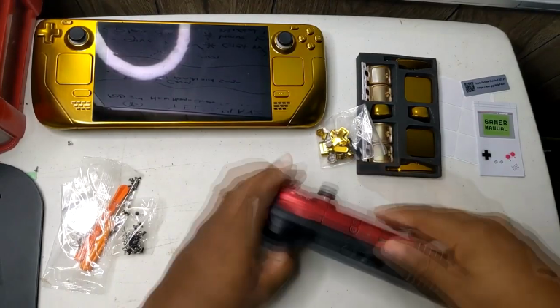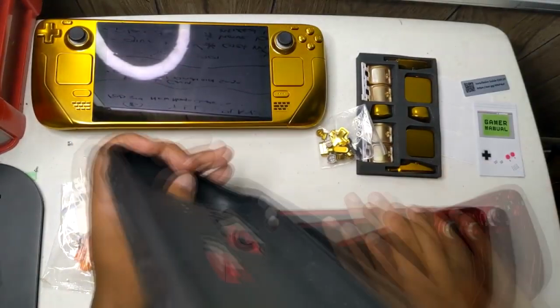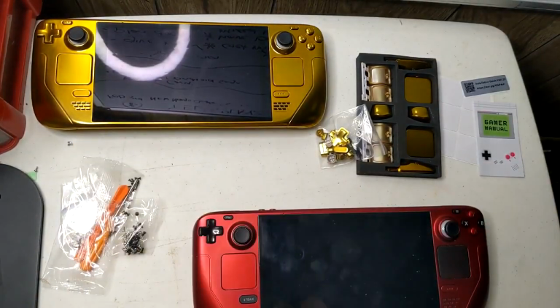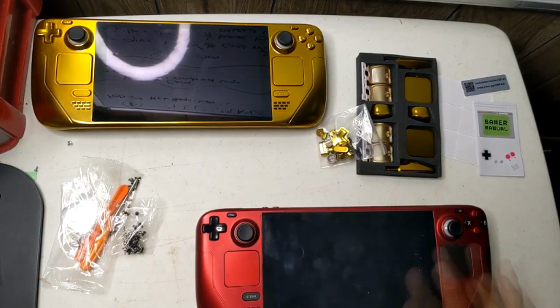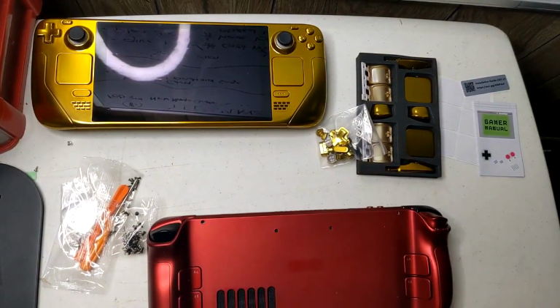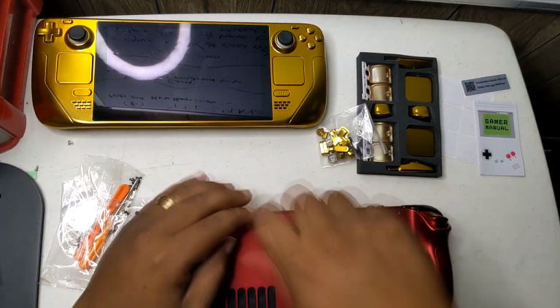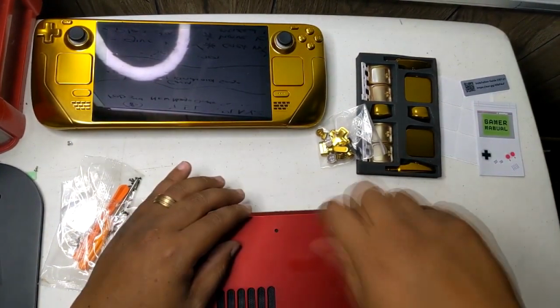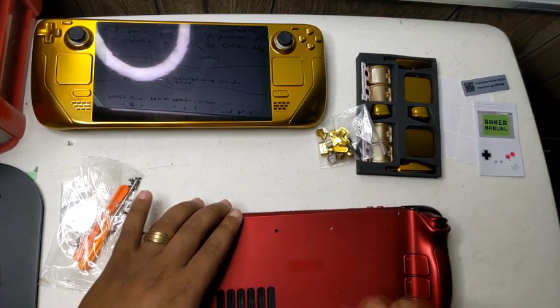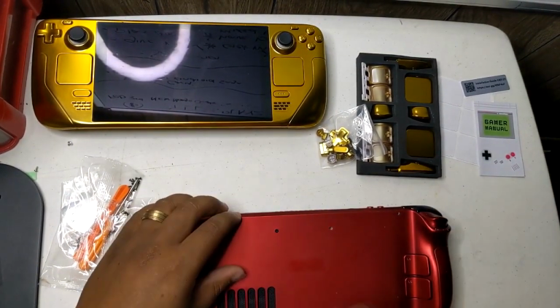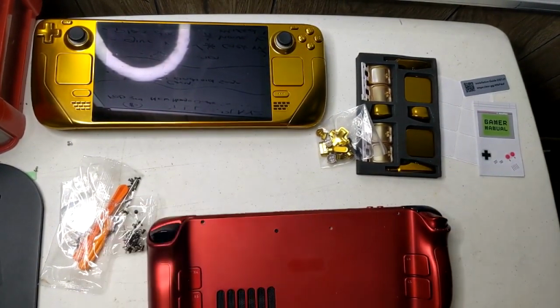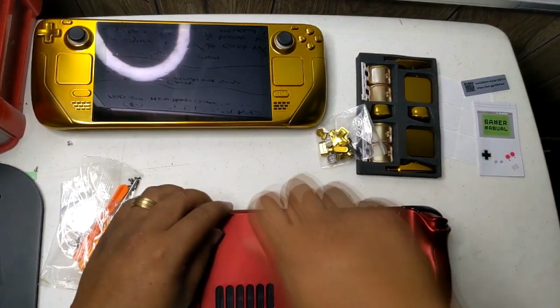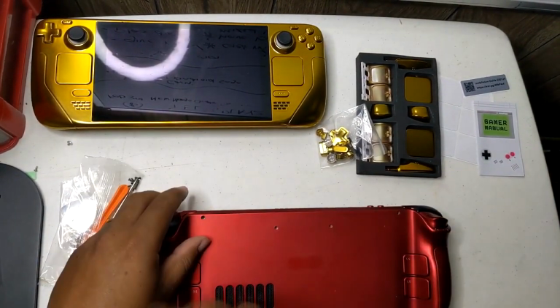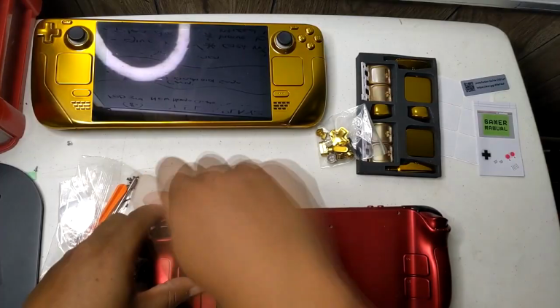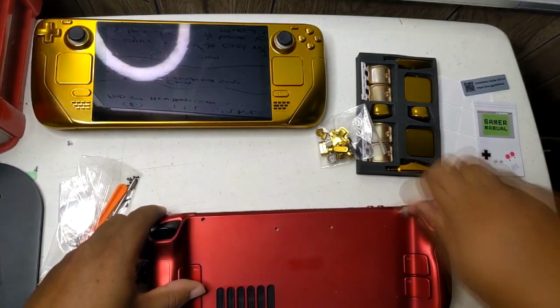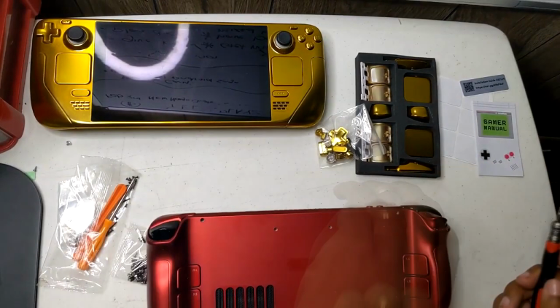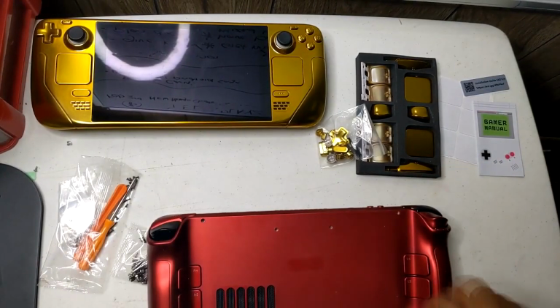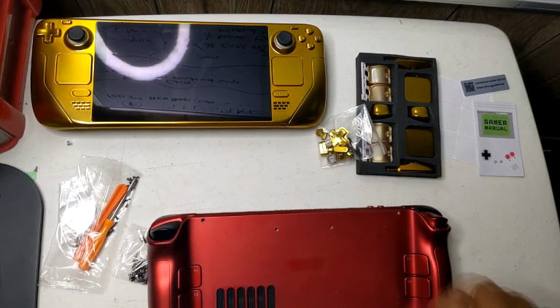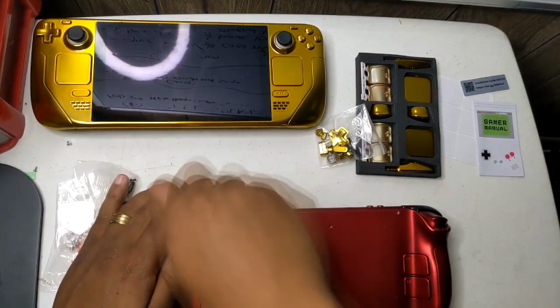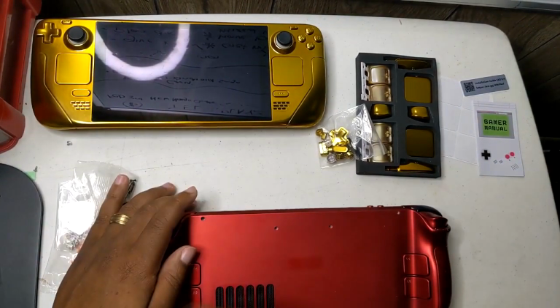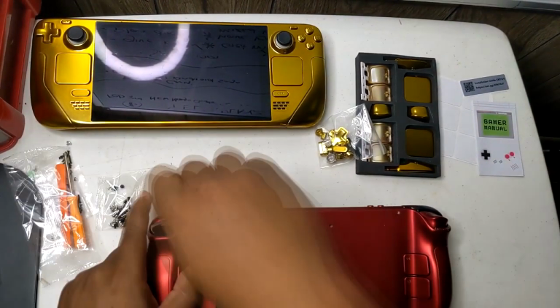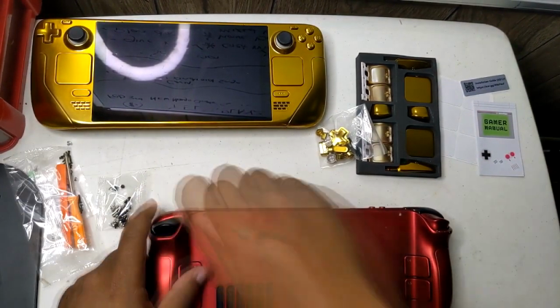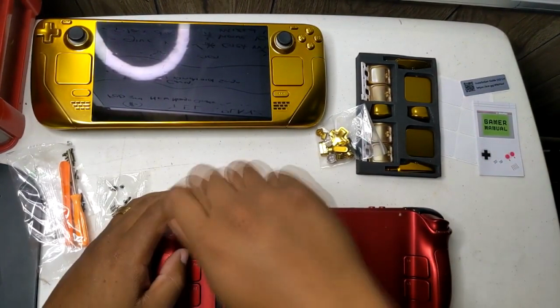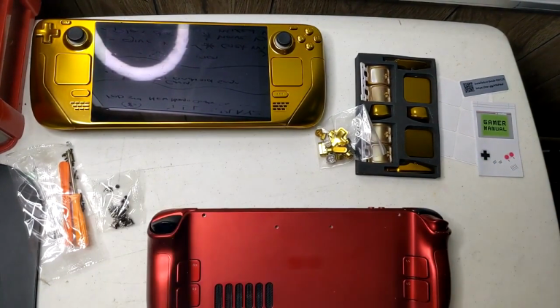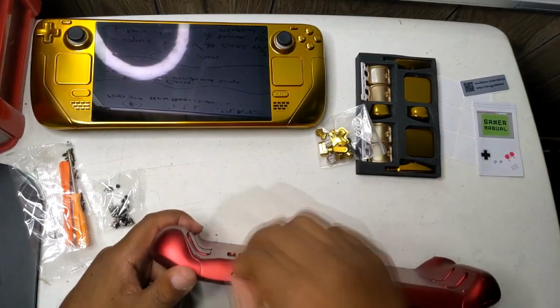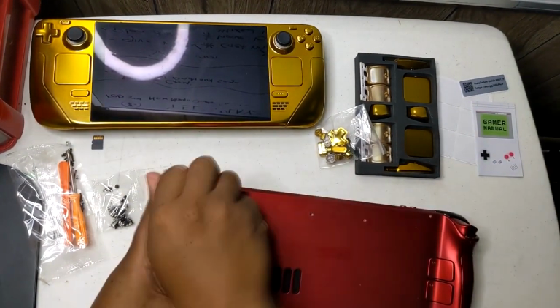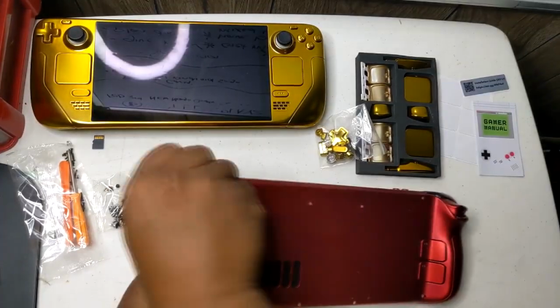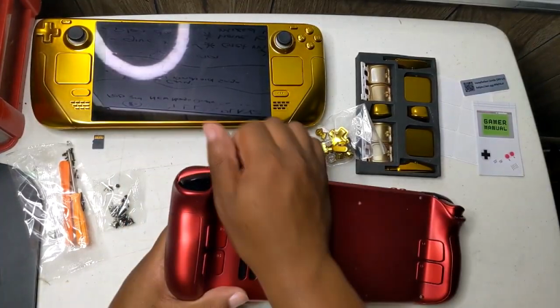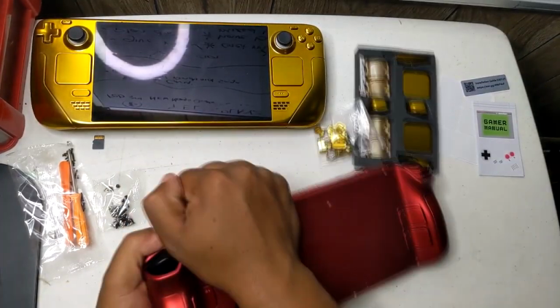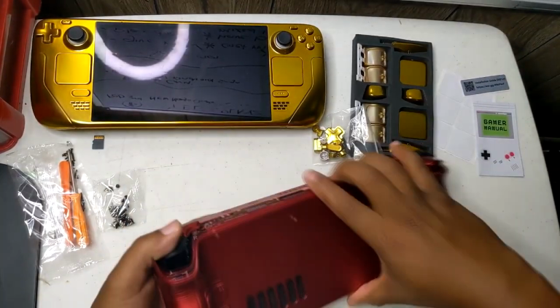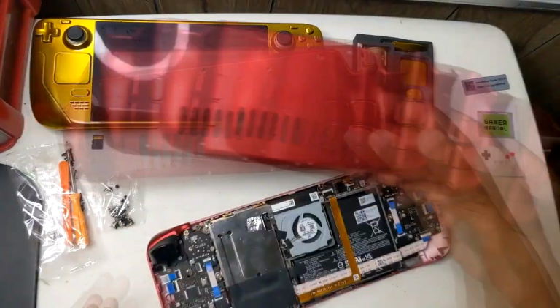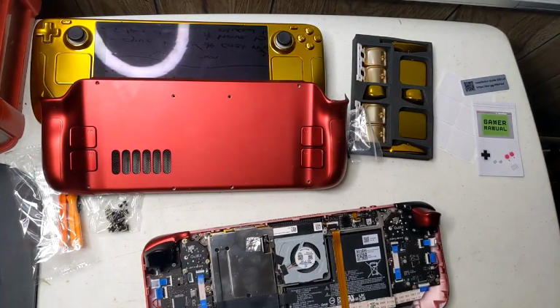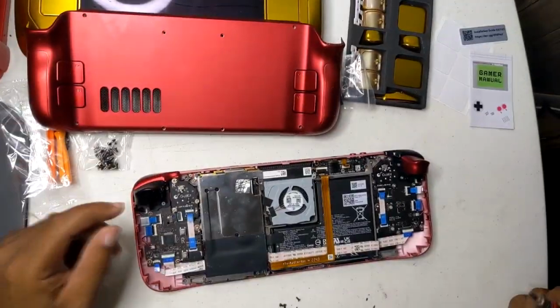A brand new Steam Deck beta client update just dropped, and it brings a super useful feature that could actually extend the deck's battery life. We're about to break this down.